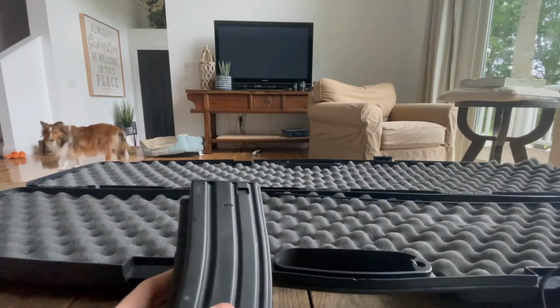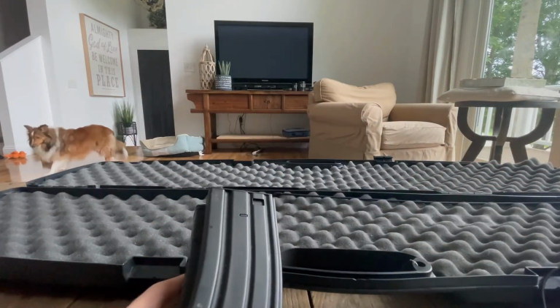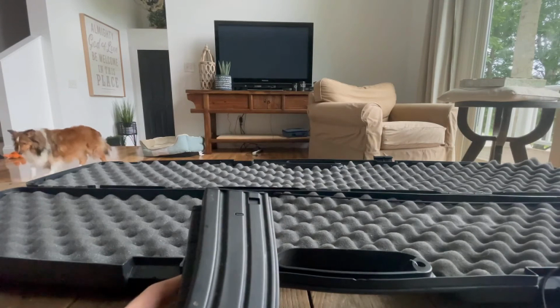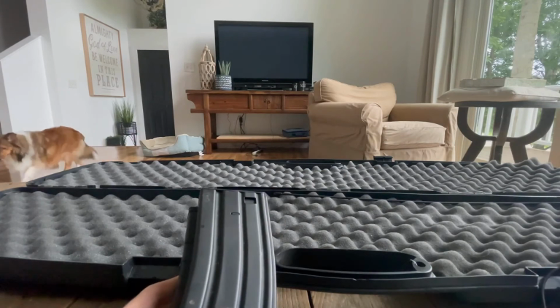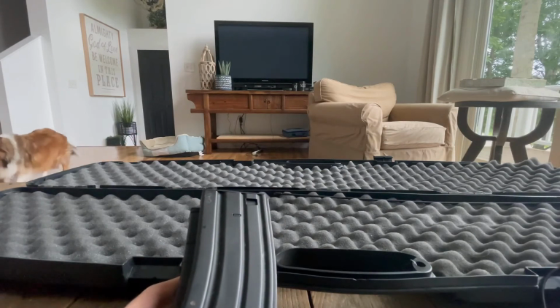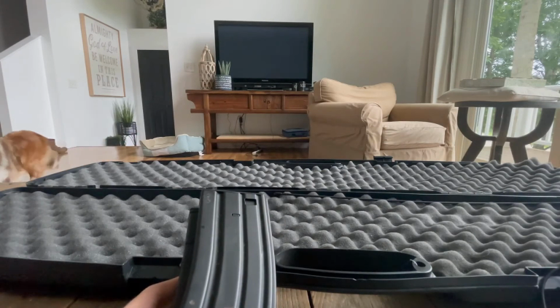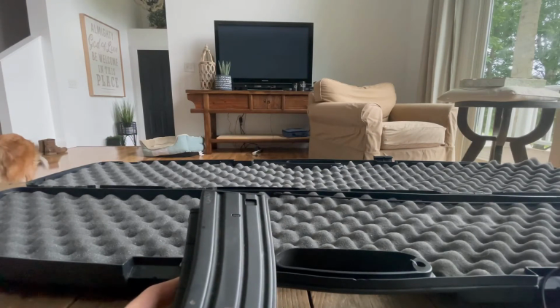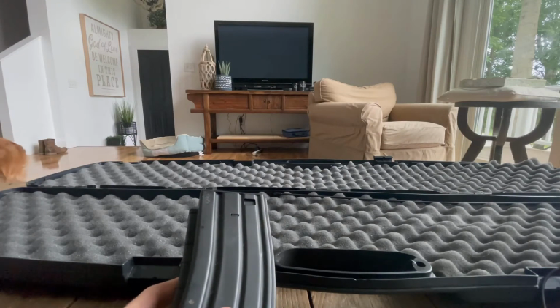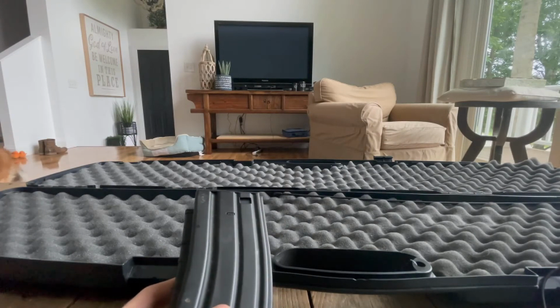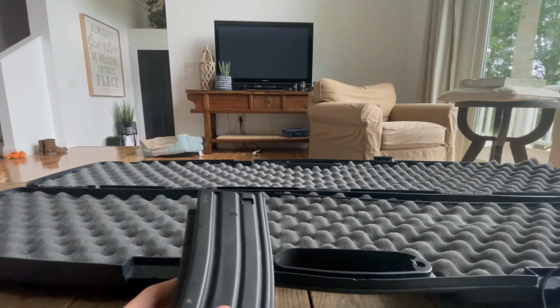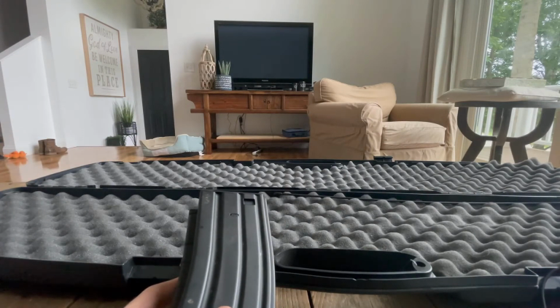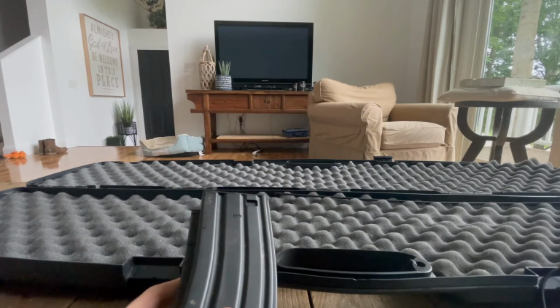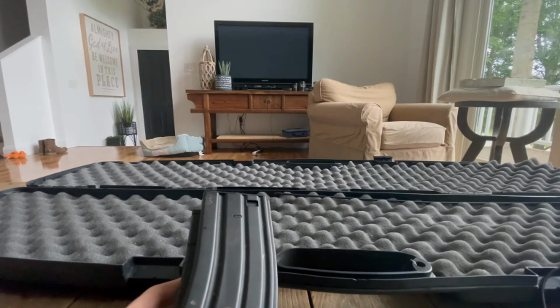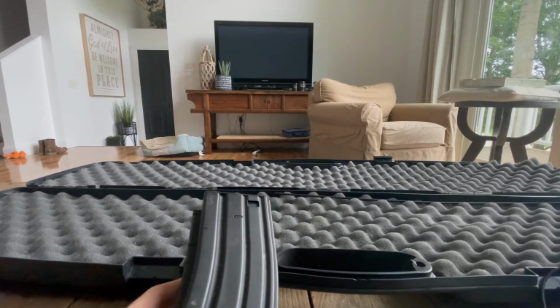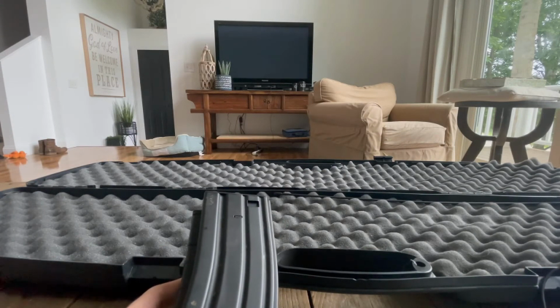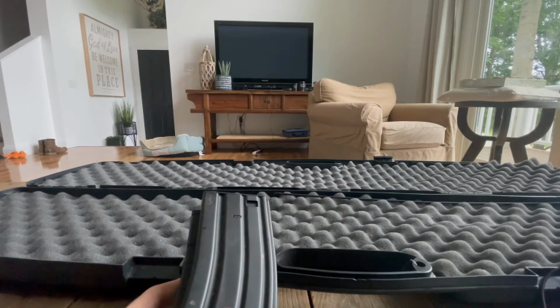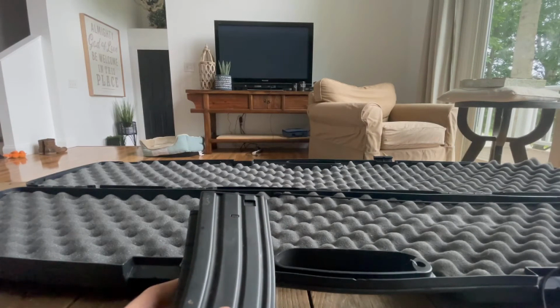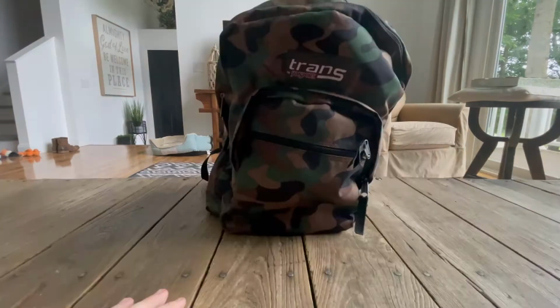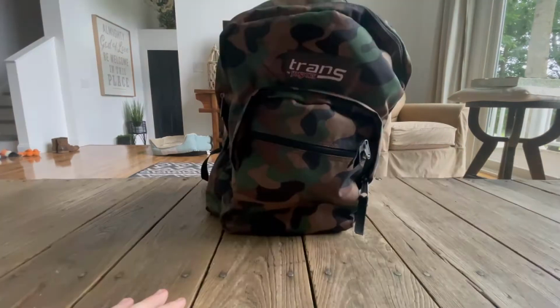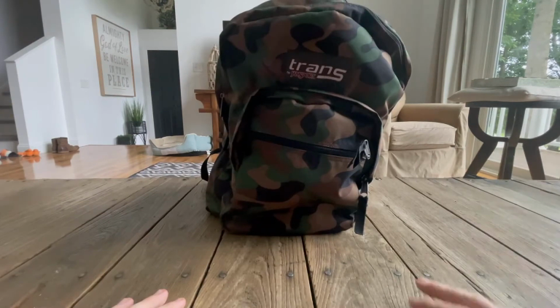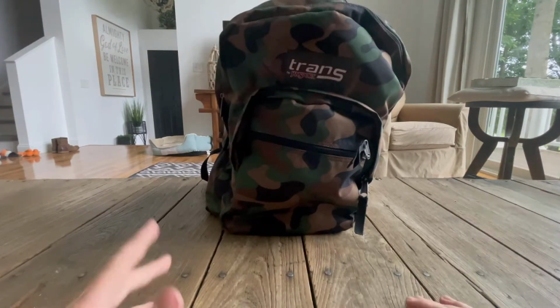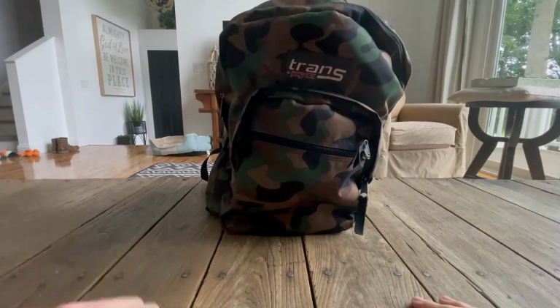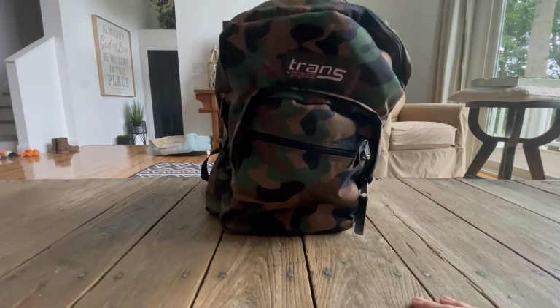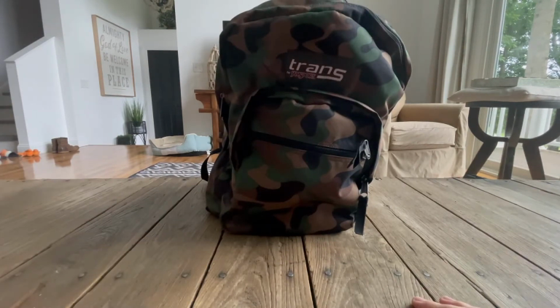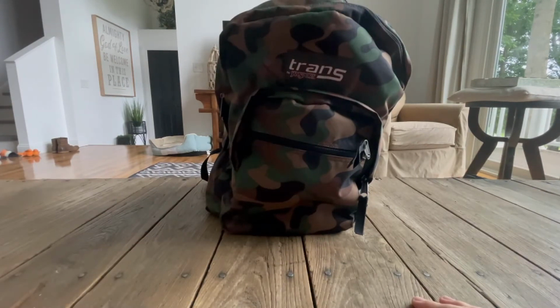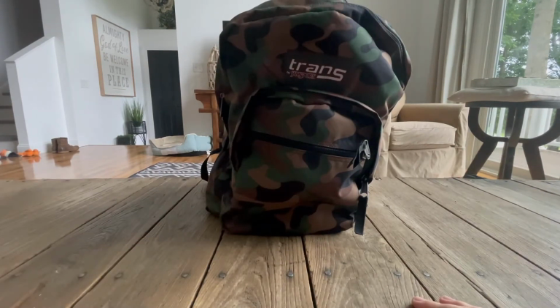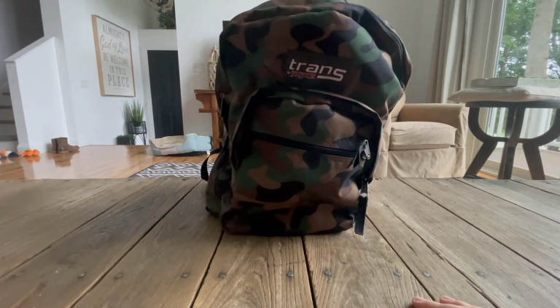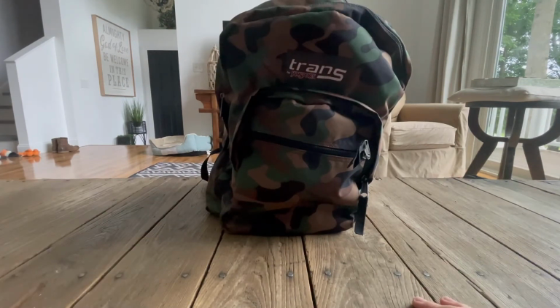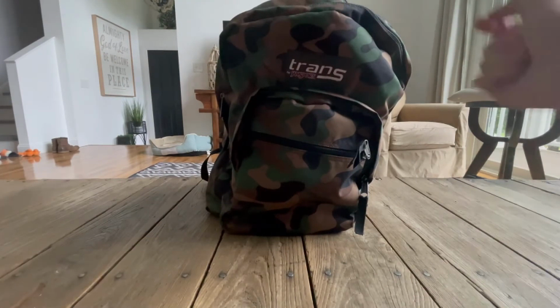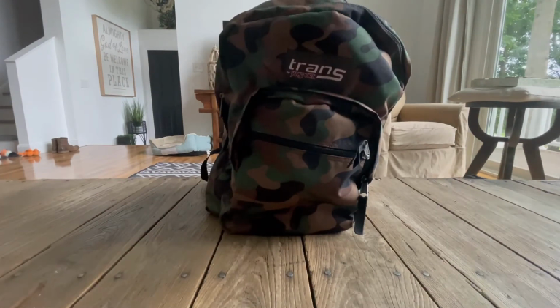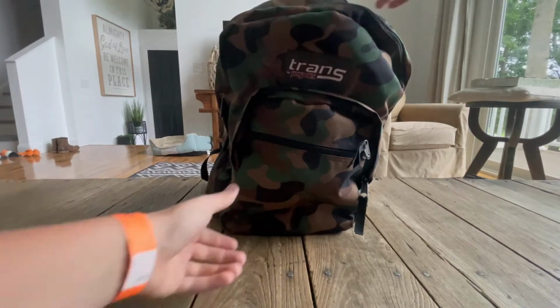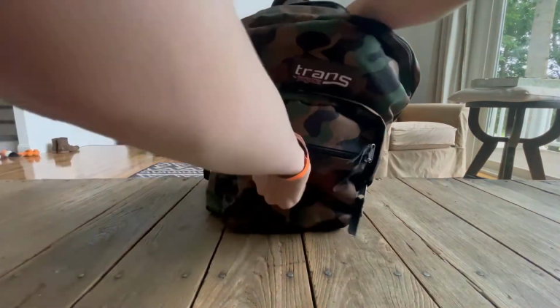Next I'll be going into what I have in my backpack. Here's my bag — let's get straight into what's in it.